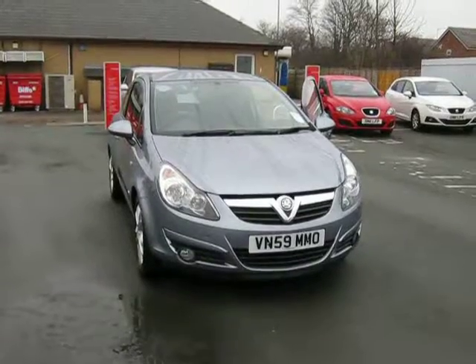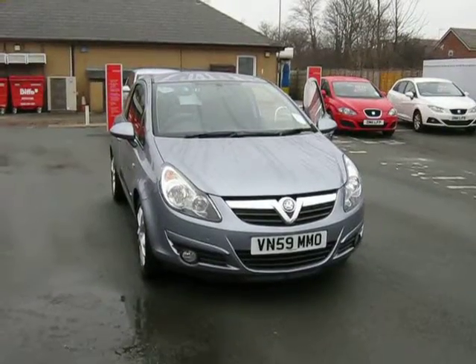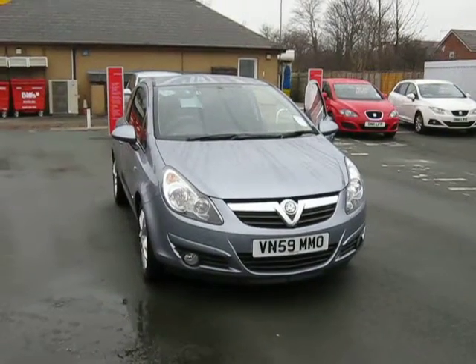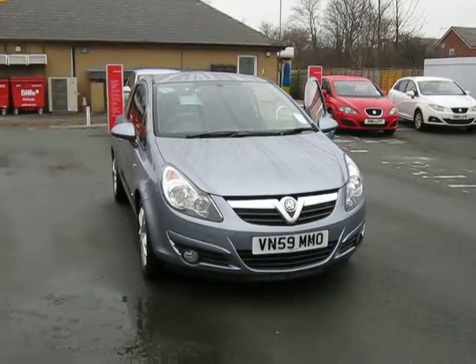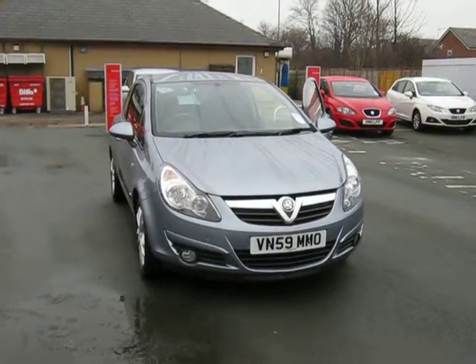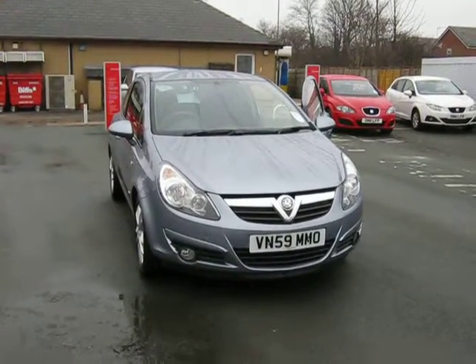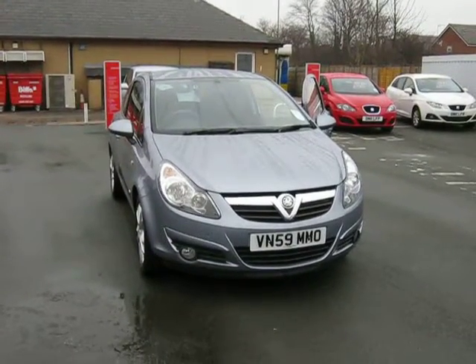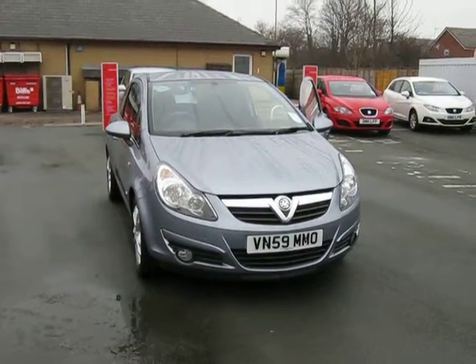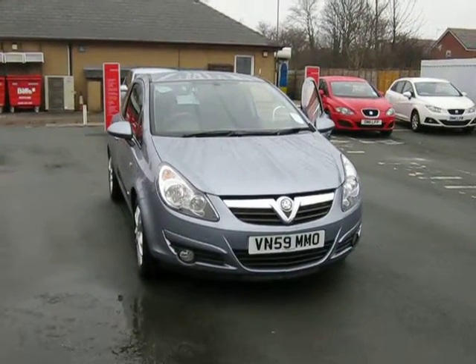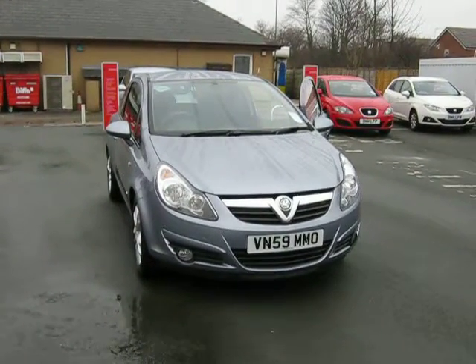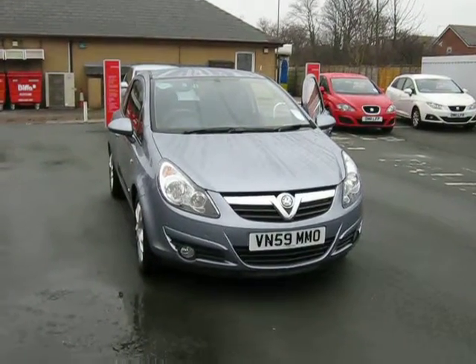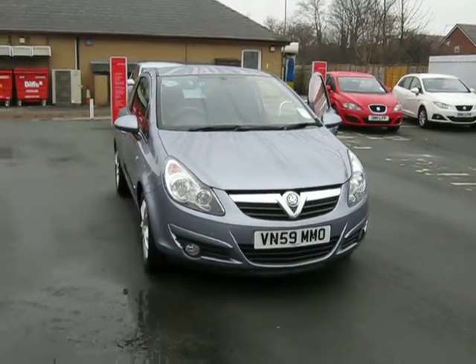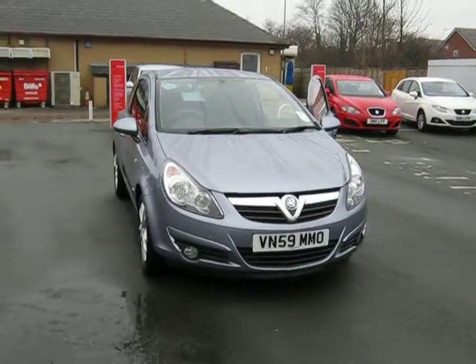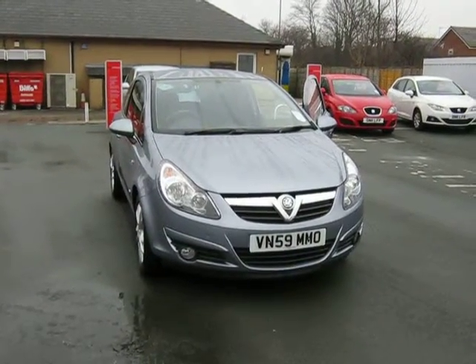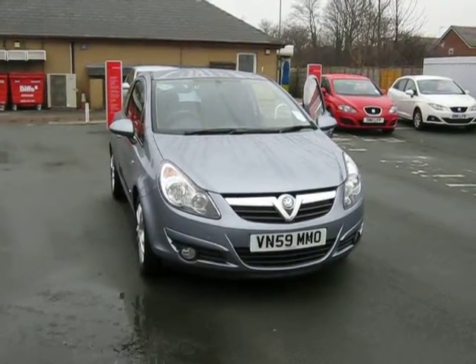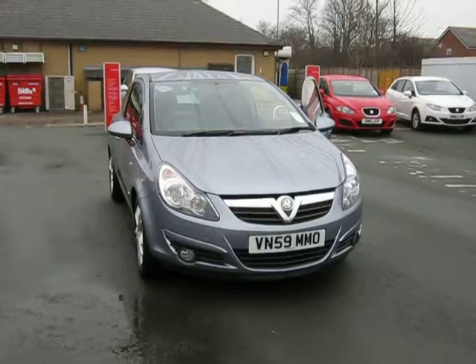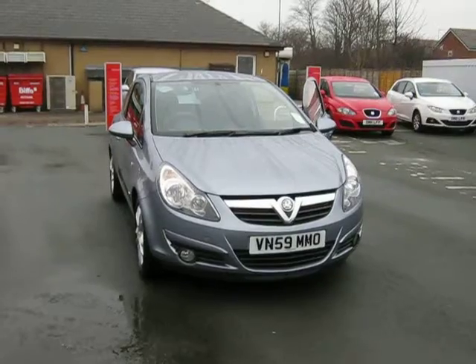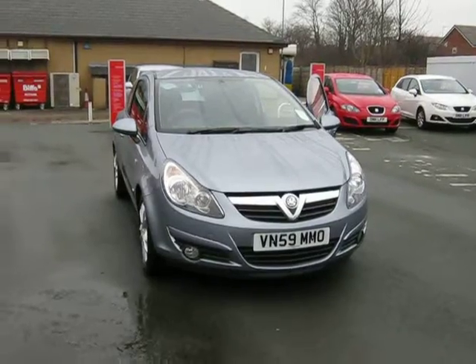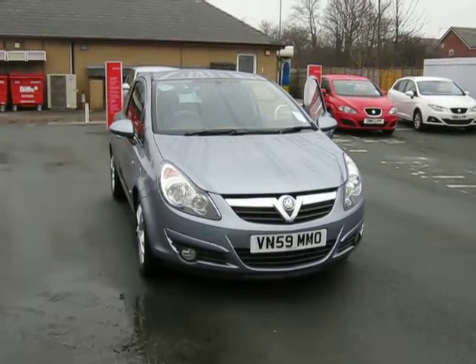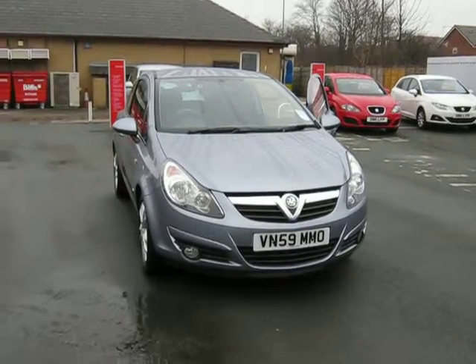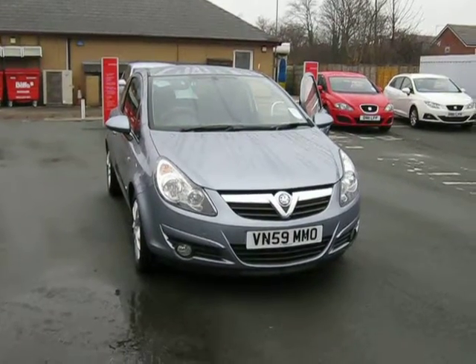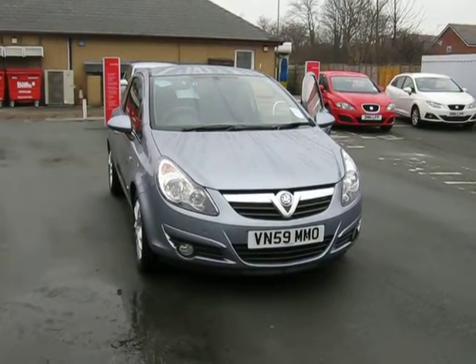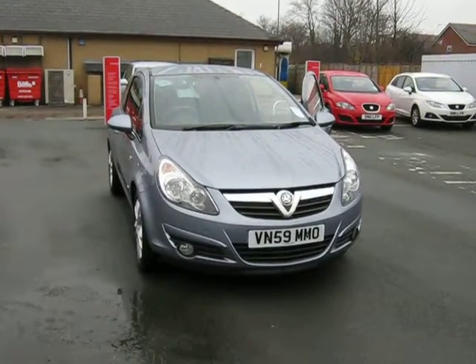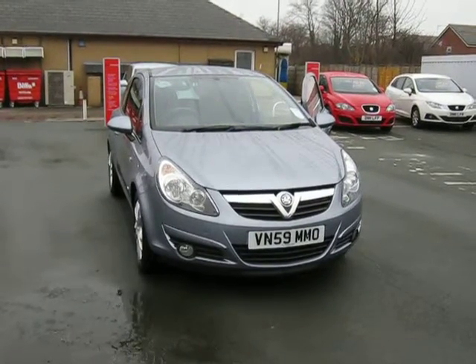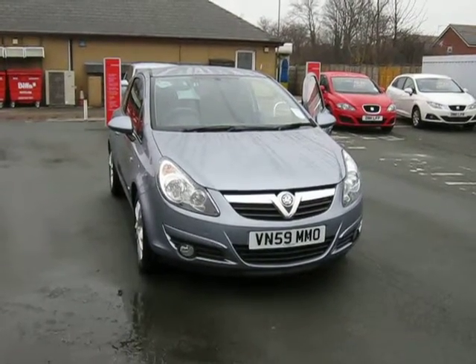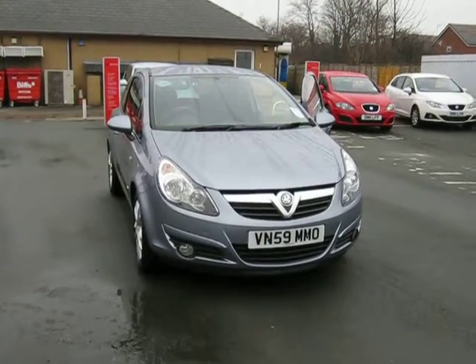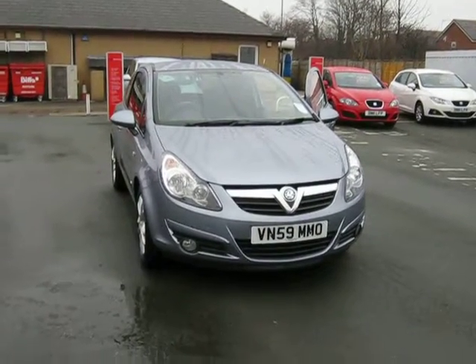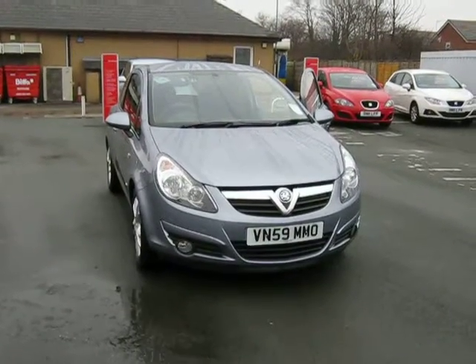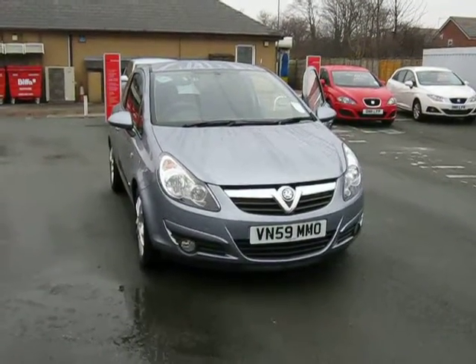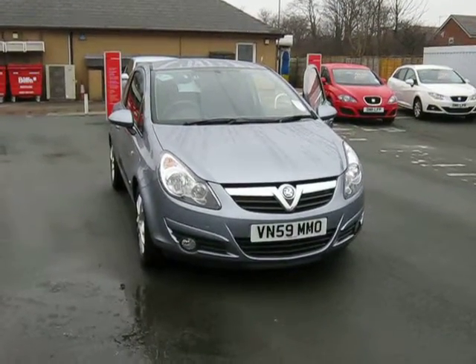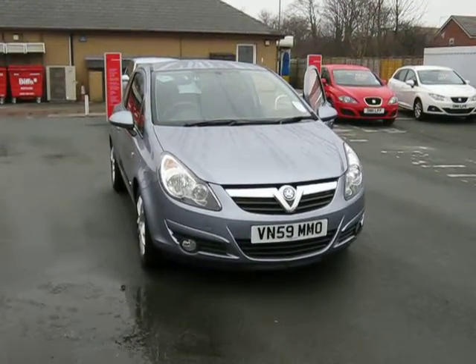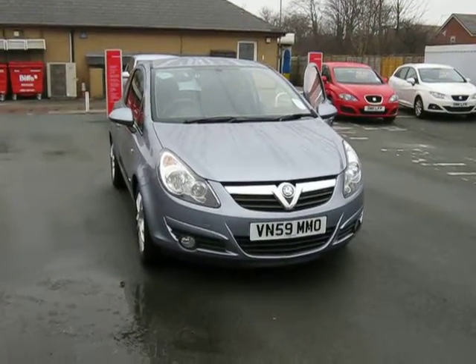Hello and welcome to JTU's Used Car Sales at Oswestry. My name is Jonathan. Today I'd like to show you this 2010 Vauxhall Corsa 1.2 SXI.